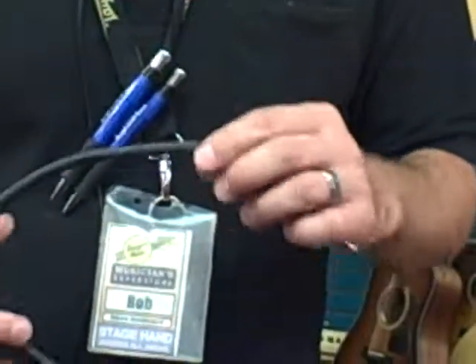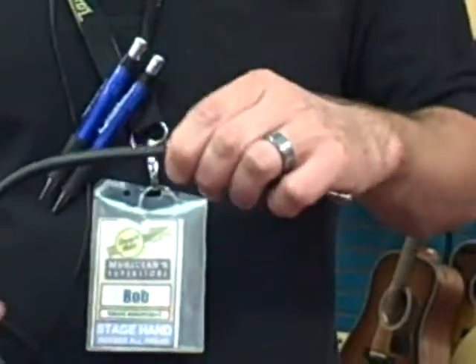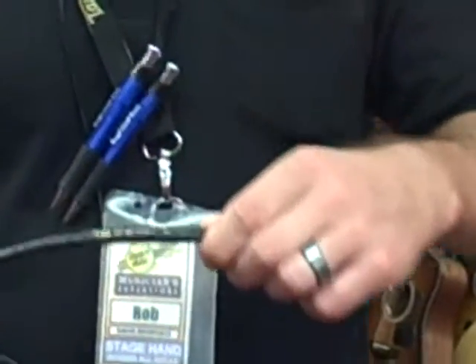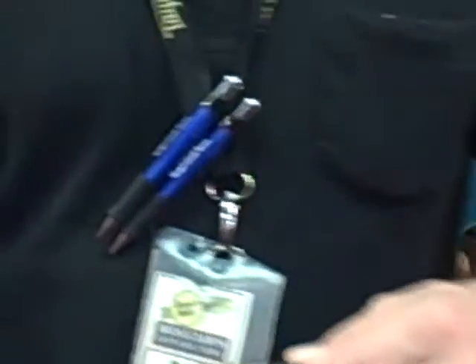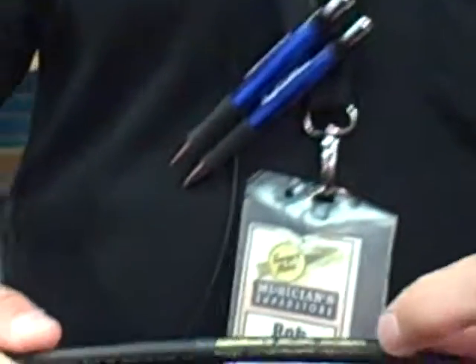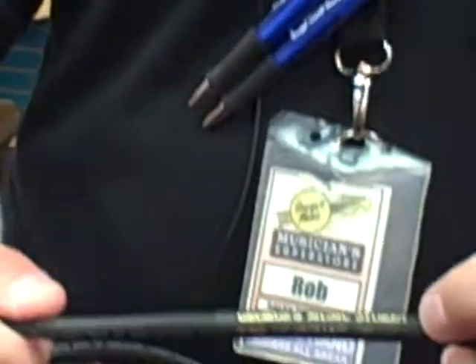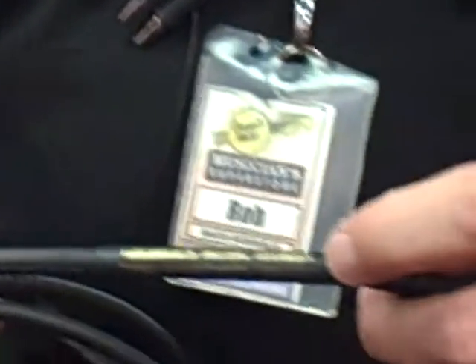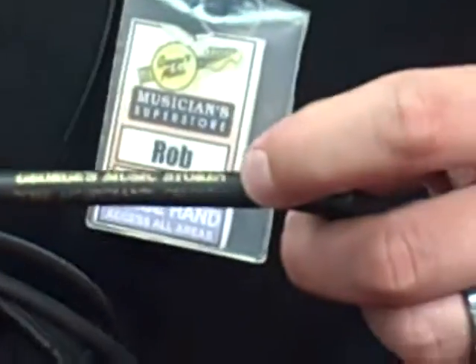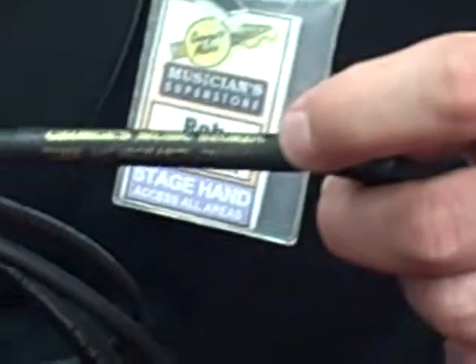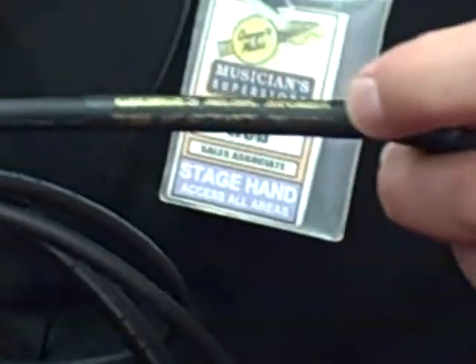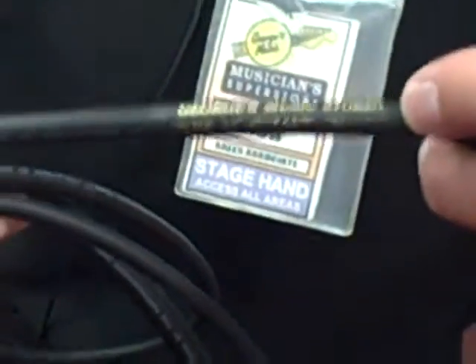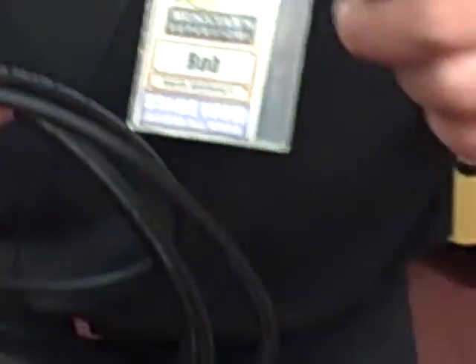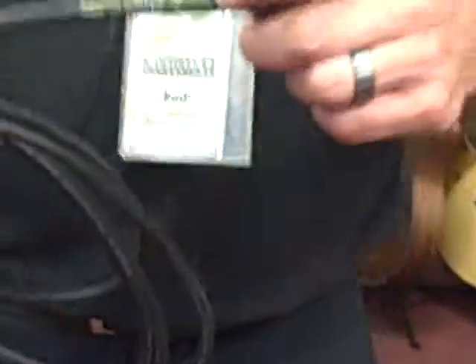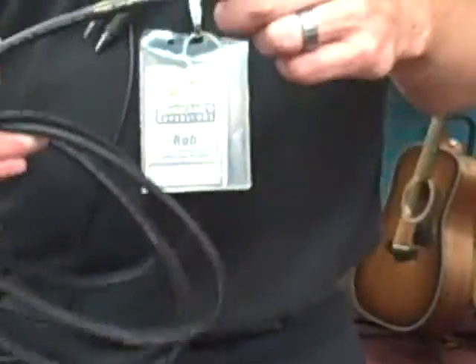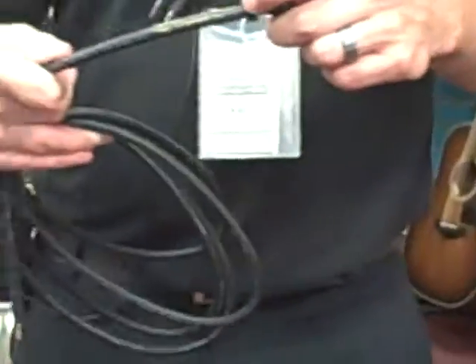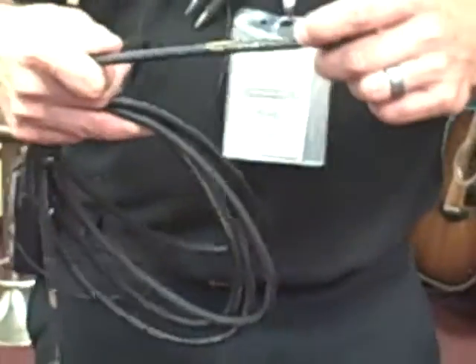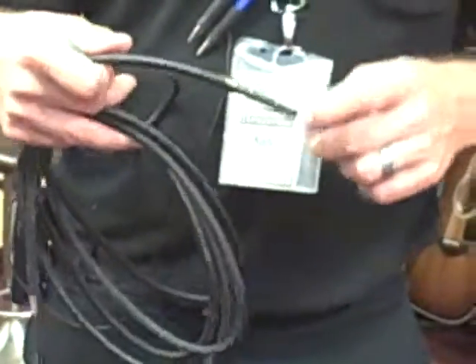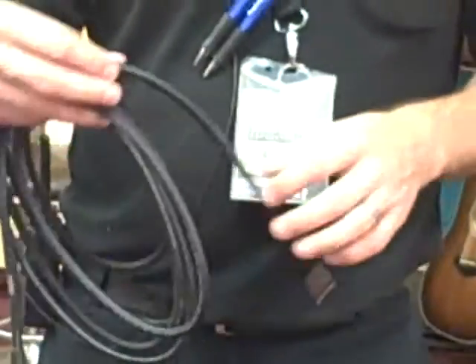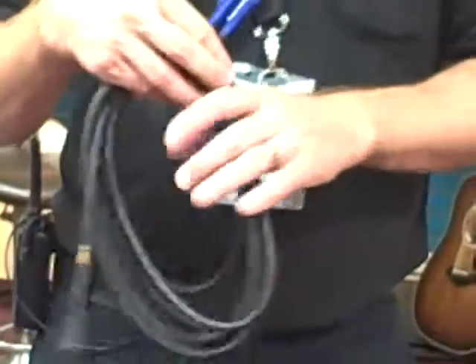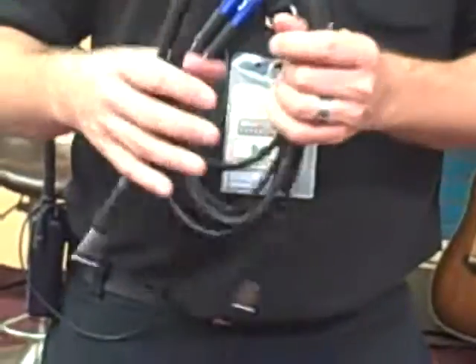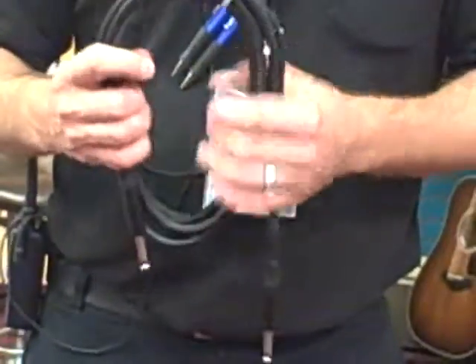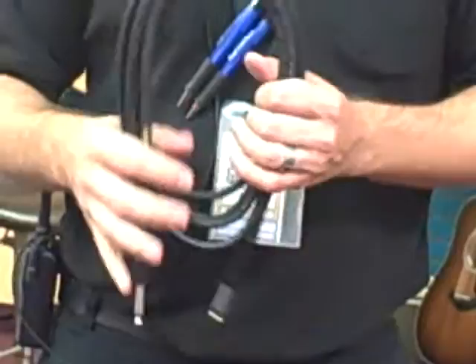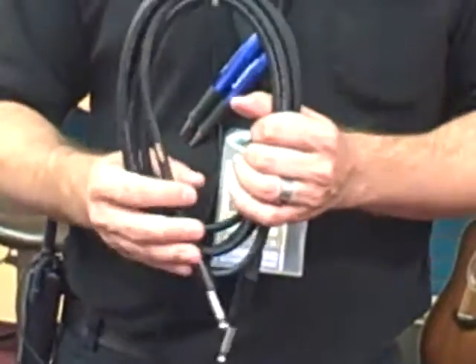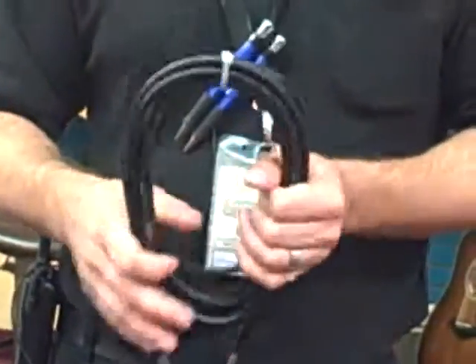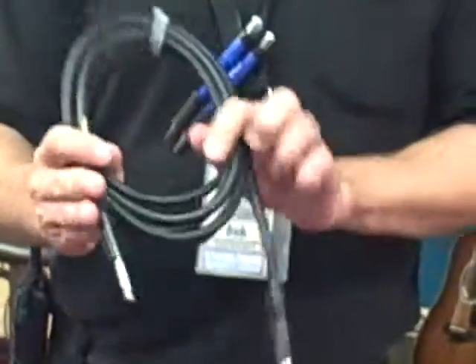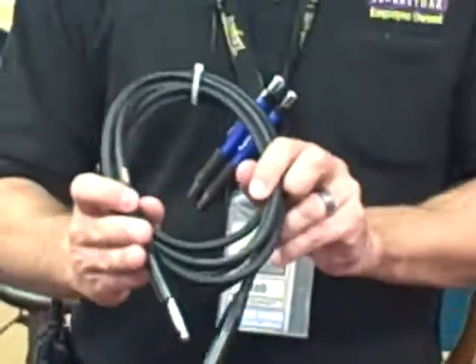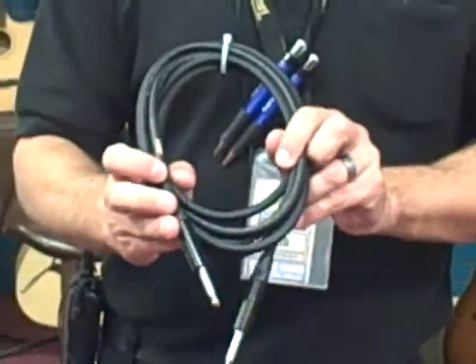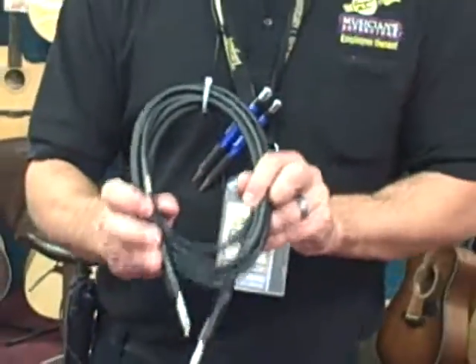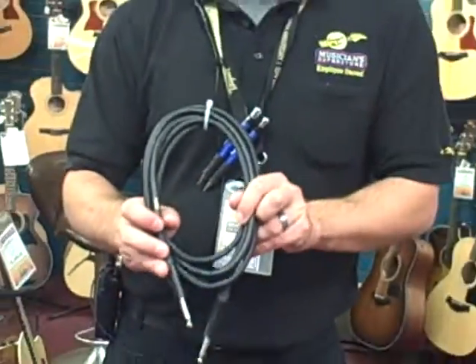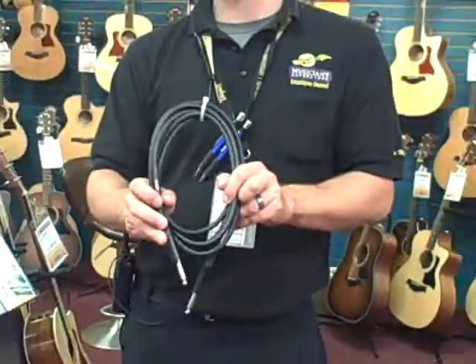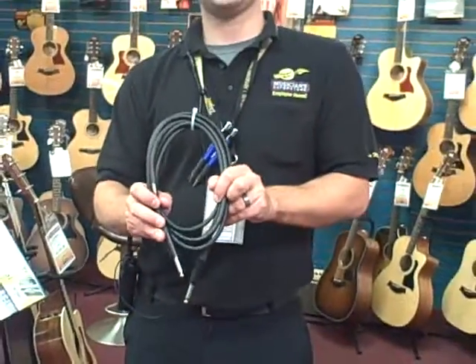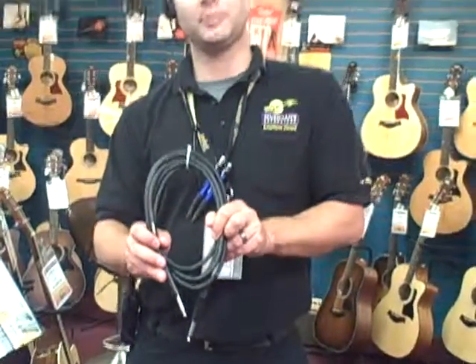Also it has this nice little logo here on it — George's Music Stores. This will allow you at any point, if it ever goes out, to bring it in the store and swap it out for a brand new one. That's the Road Warrior cable. Thanks for watching another product demo in under a minute.